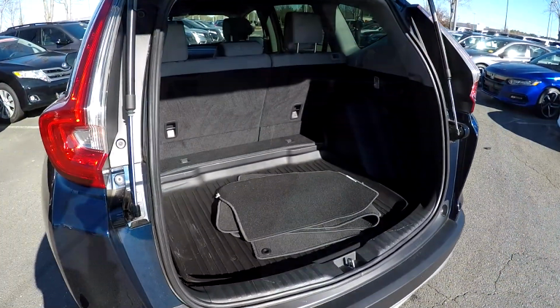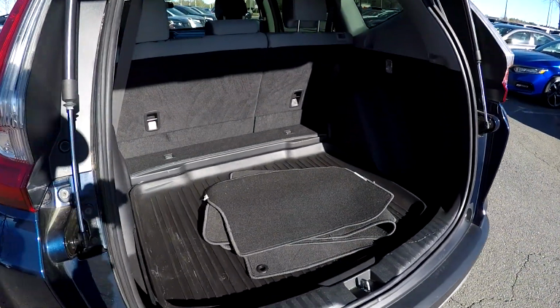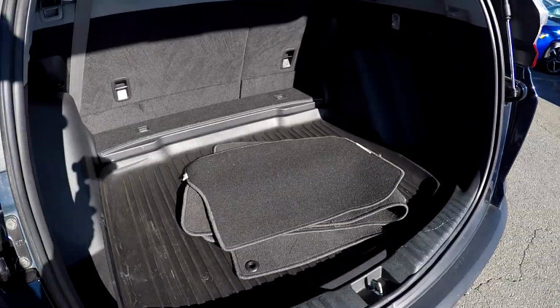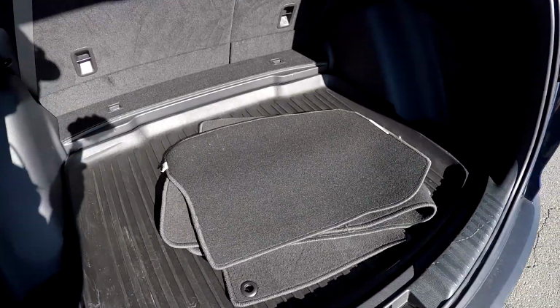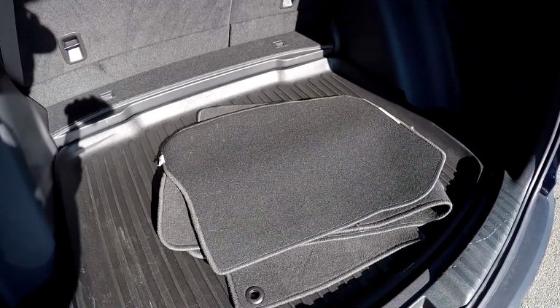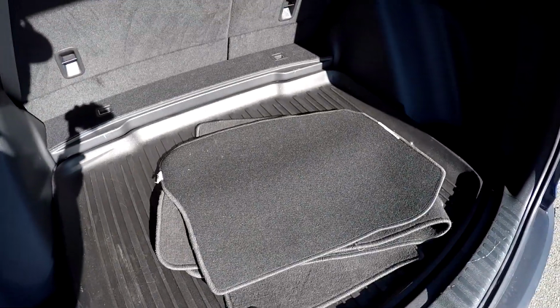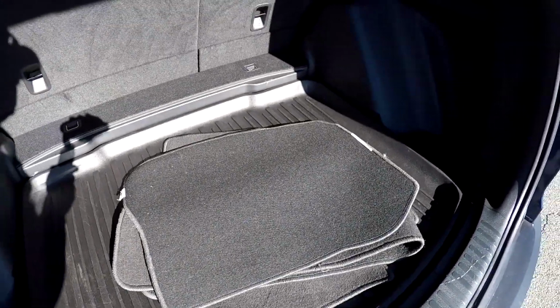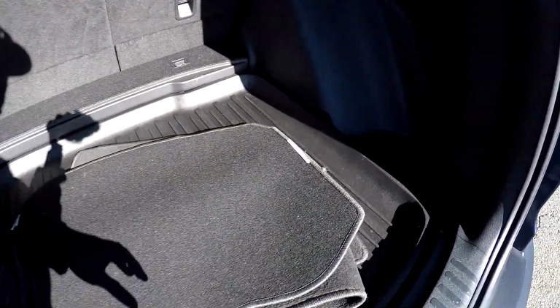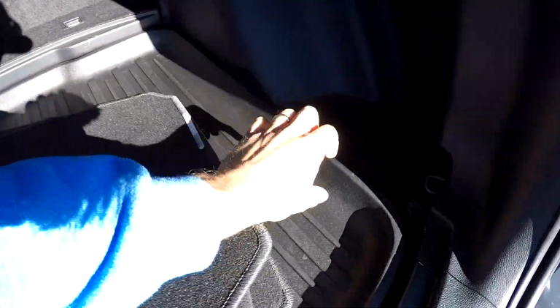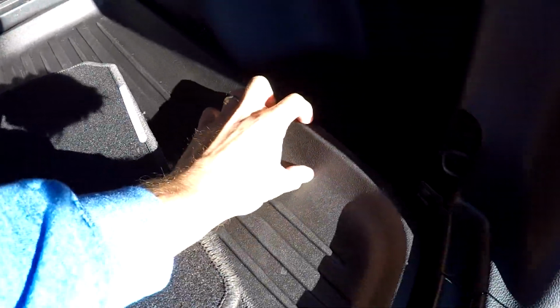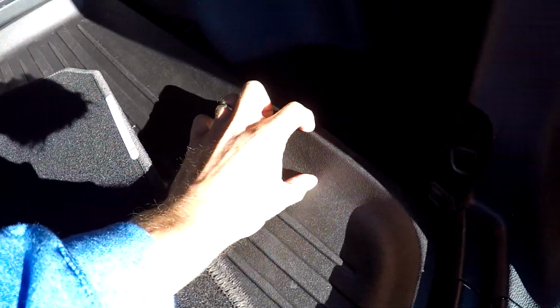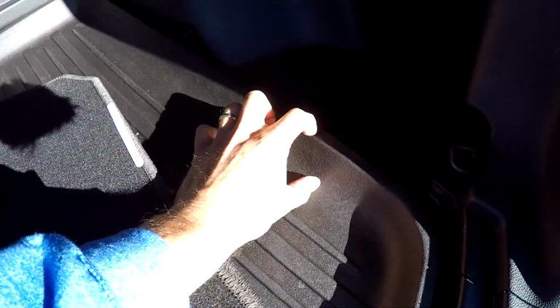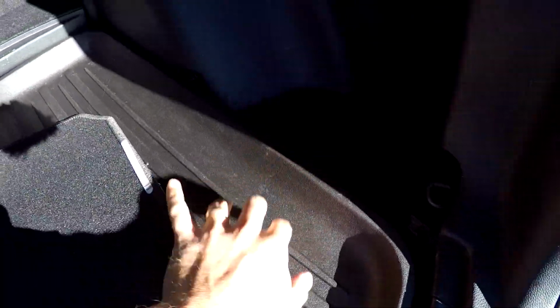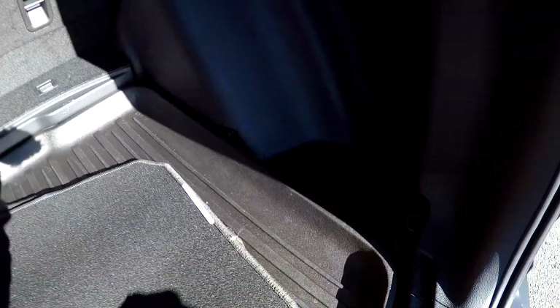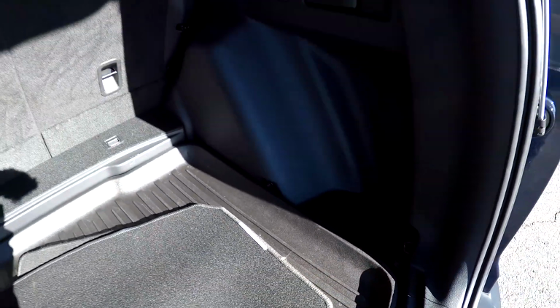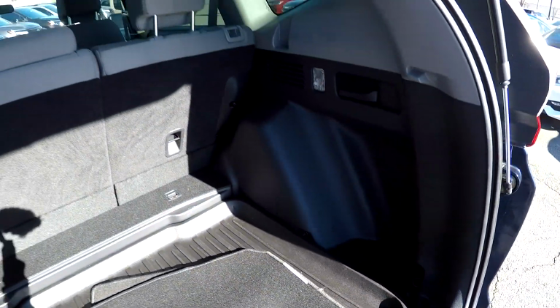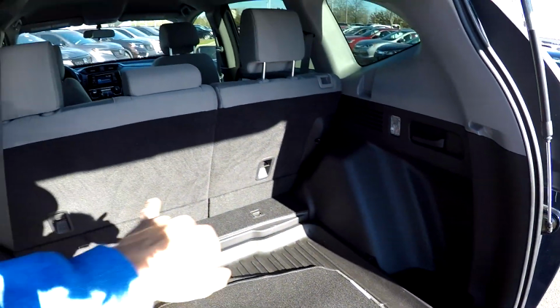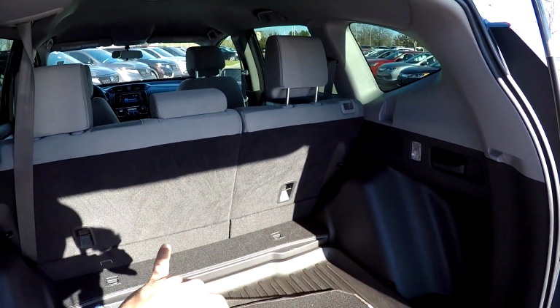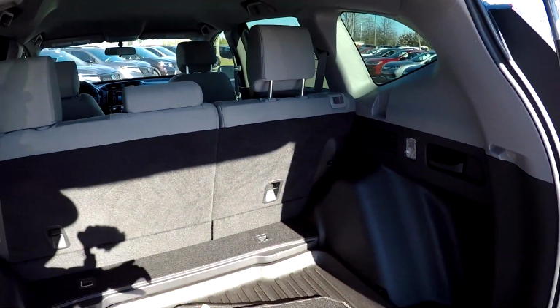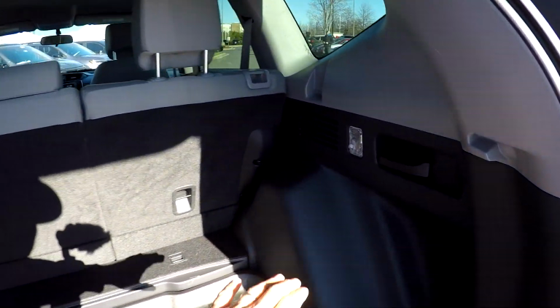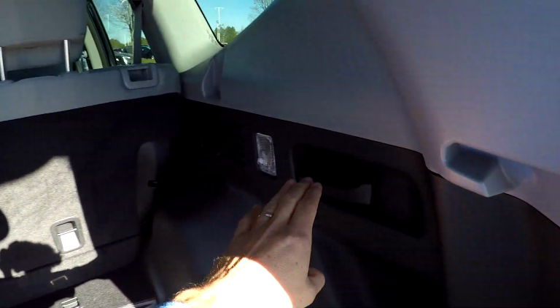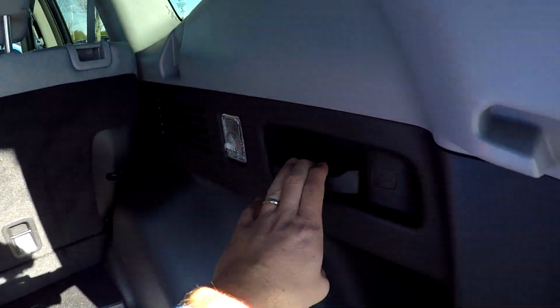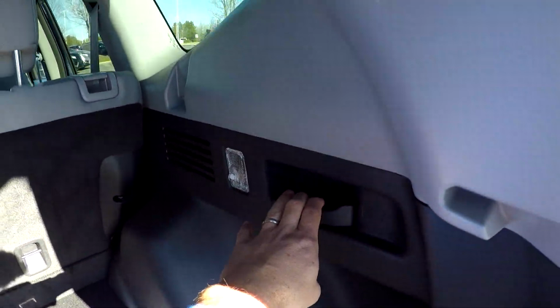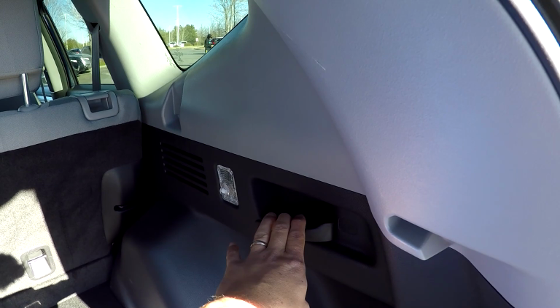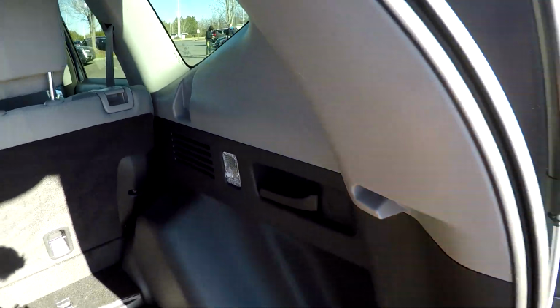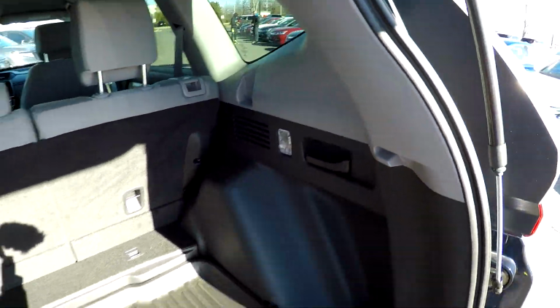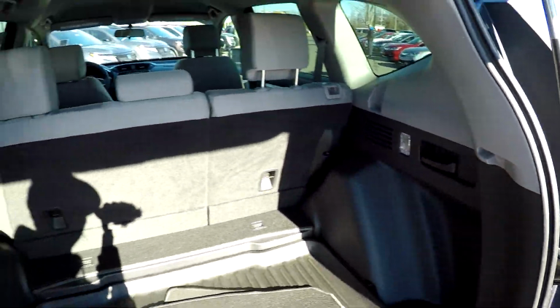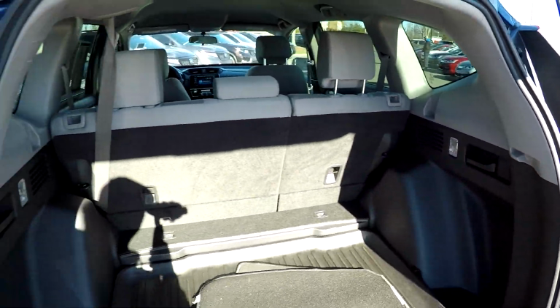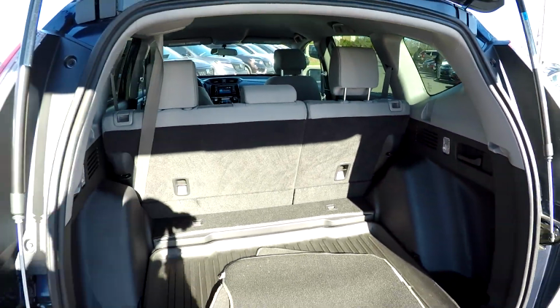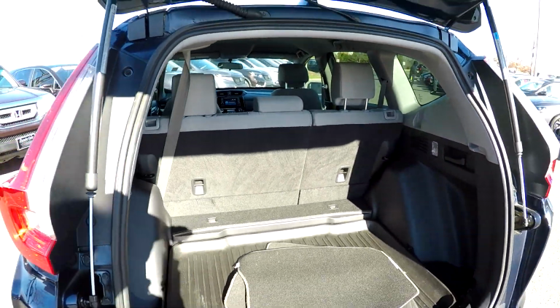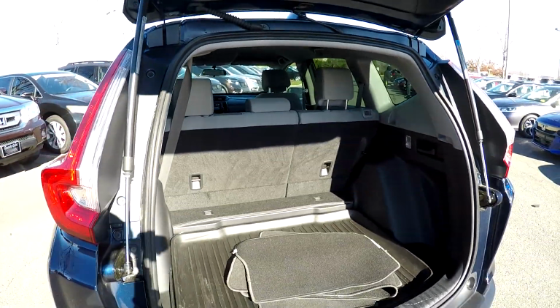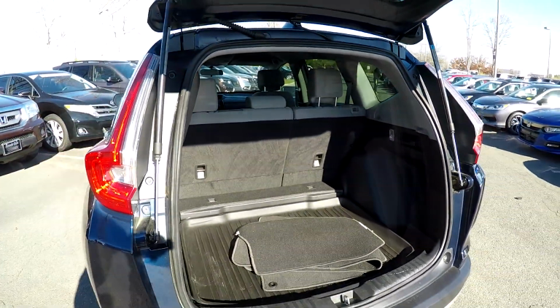Looking in the back hatch, all of your original carpet mats have been included. You've got a nice tray in the back here with a lip around the edge to keep any liquids or spills inside. And then, of course, both of those back seats can be laid down from here — quick pull and those will fall down out of the way without having to jump inside and flip and fold seats.